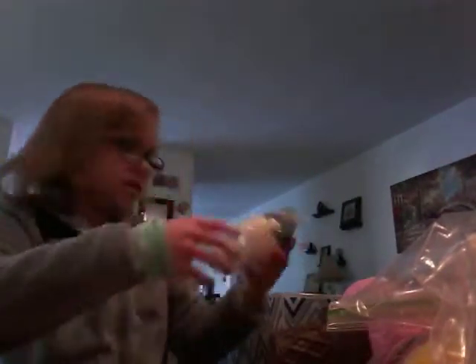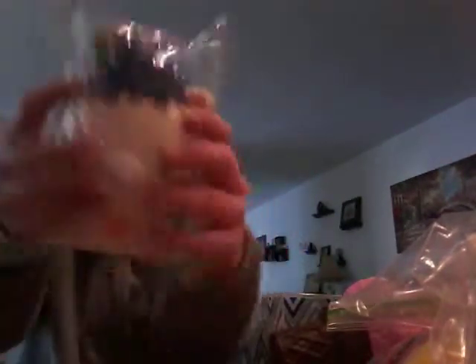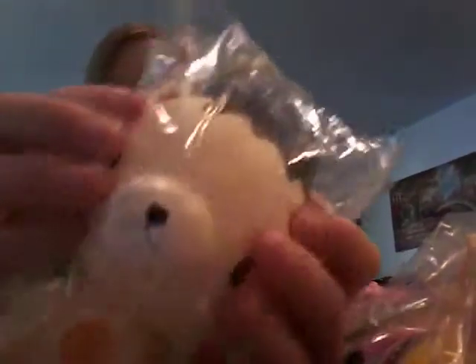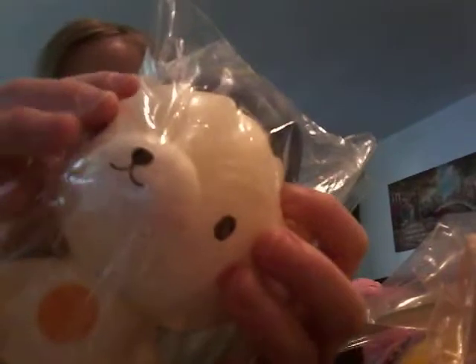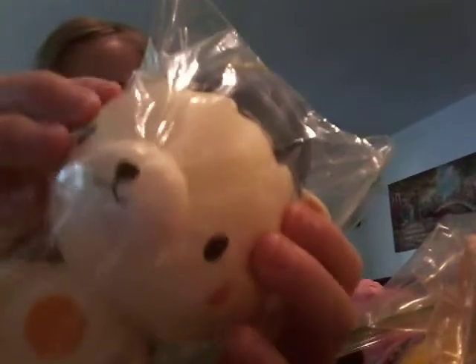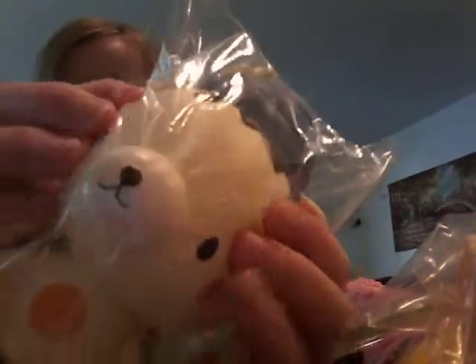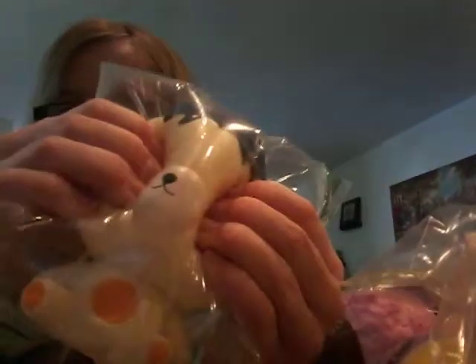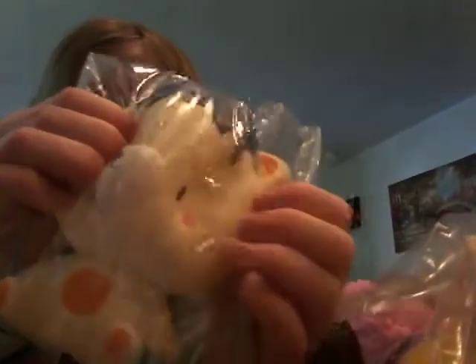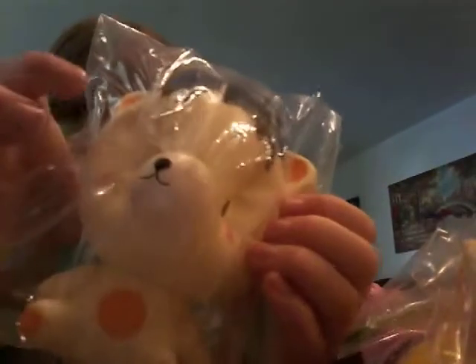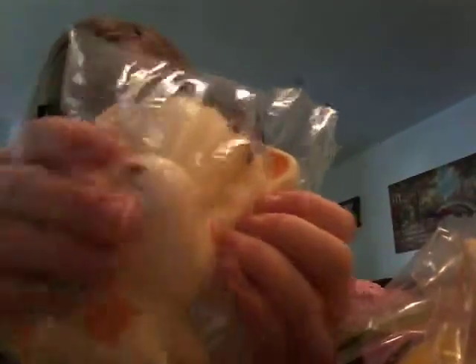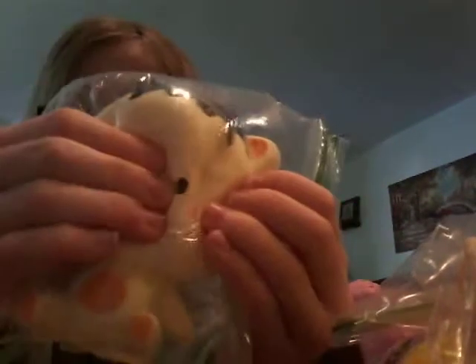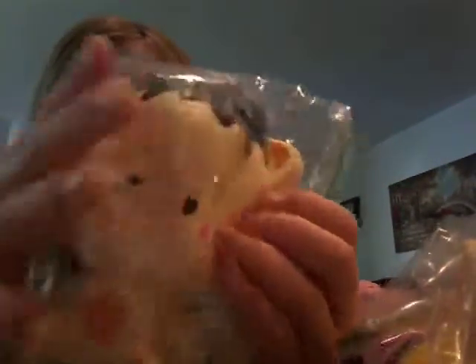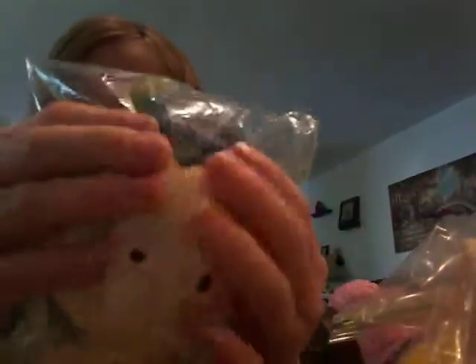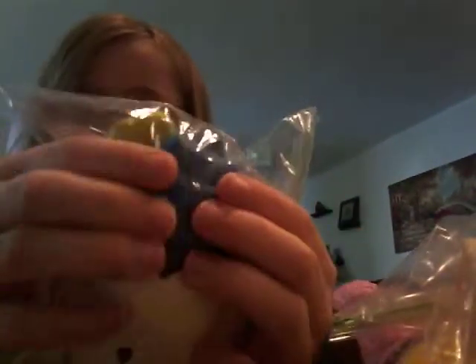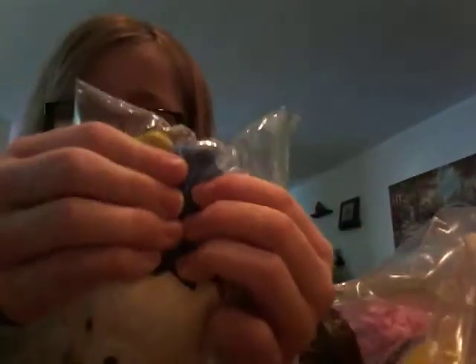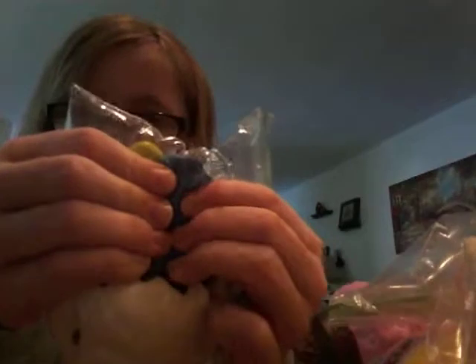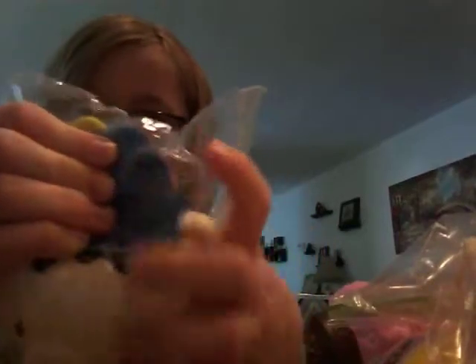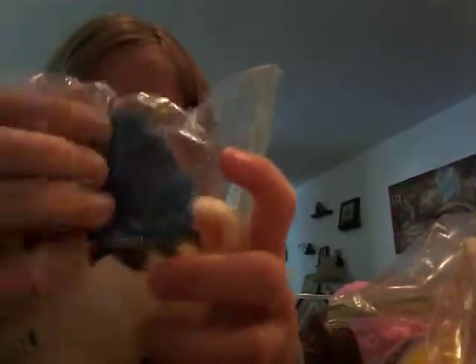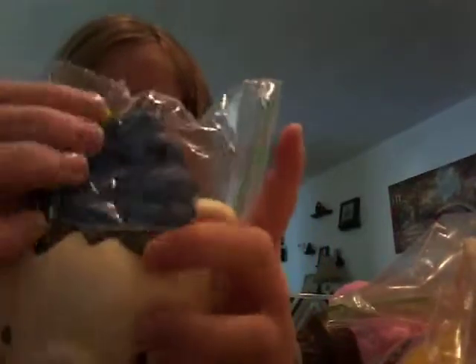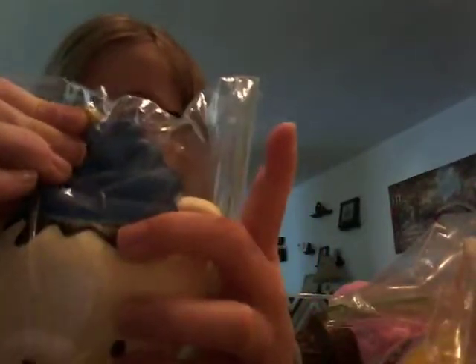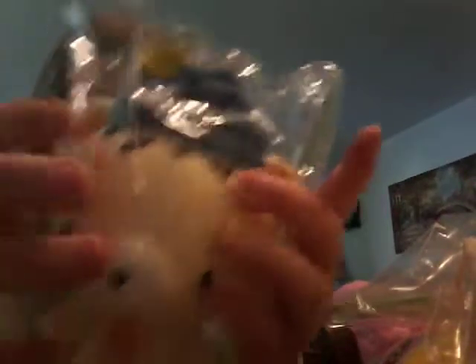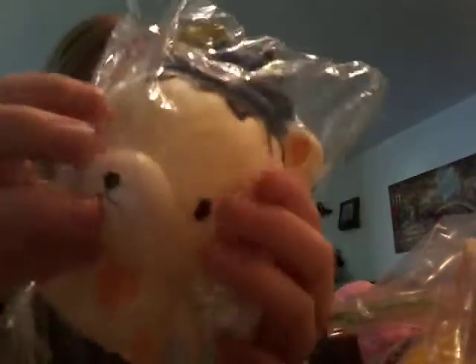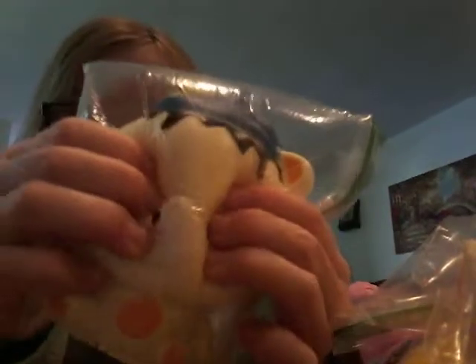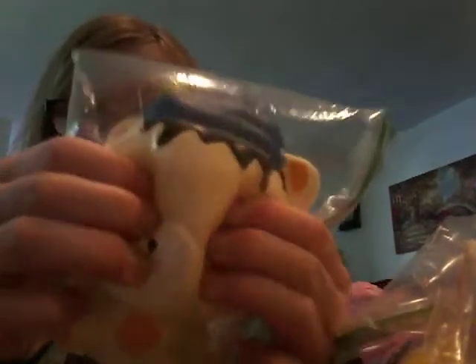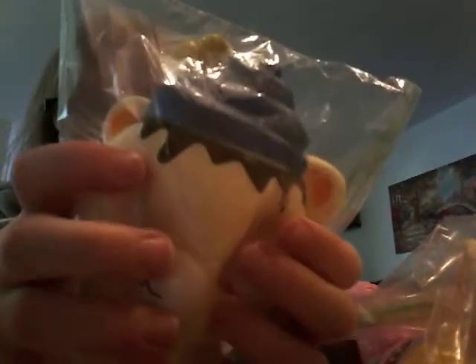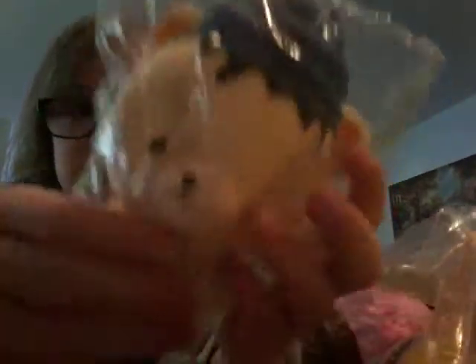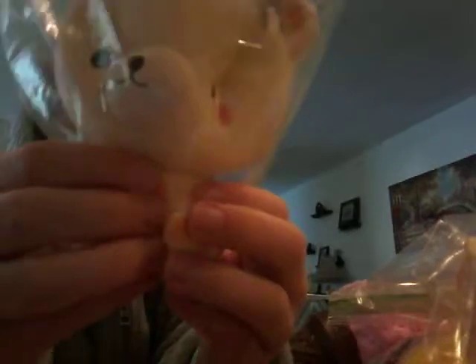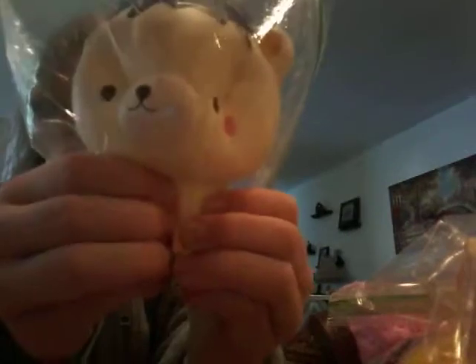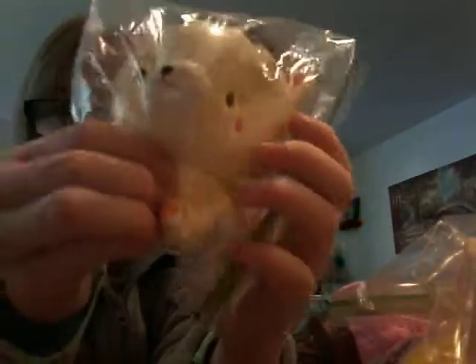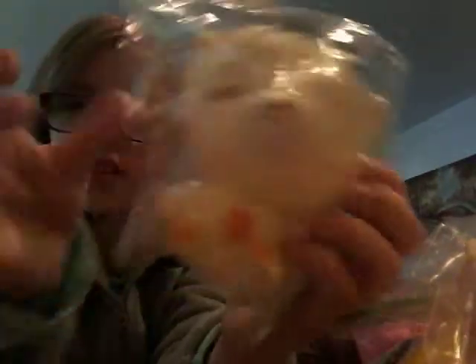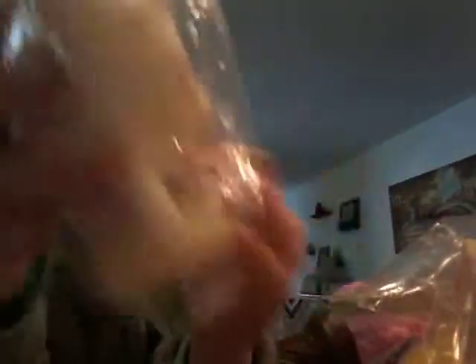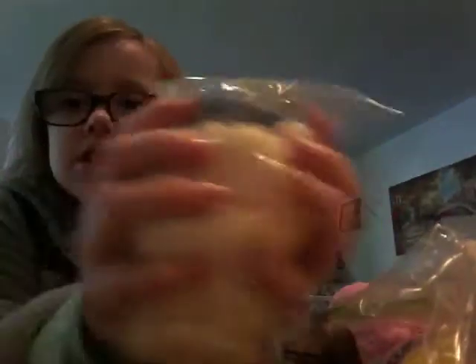The Yummy Bear, which is also a replica. I have a lot of replica squishies, because you can just get these ones at the mall, and it's actually really cheap.